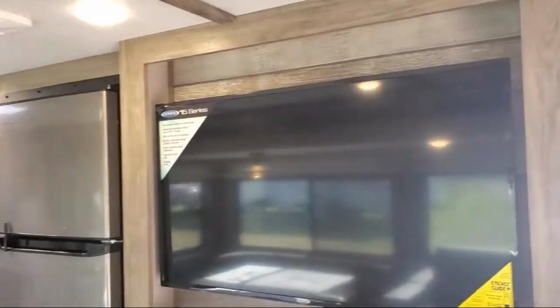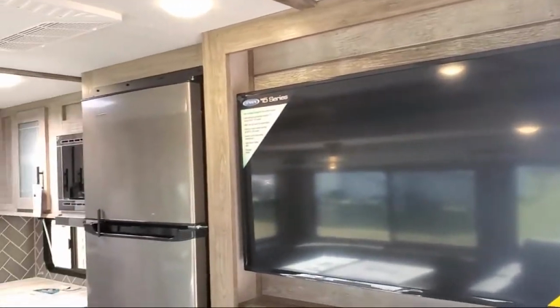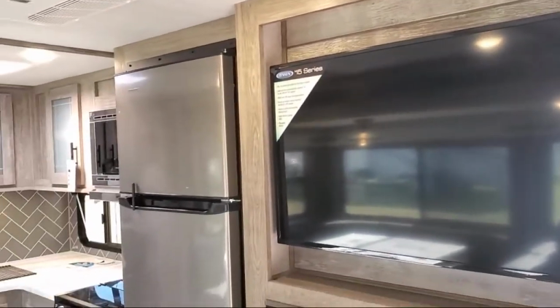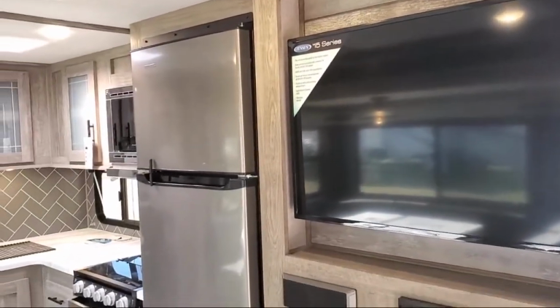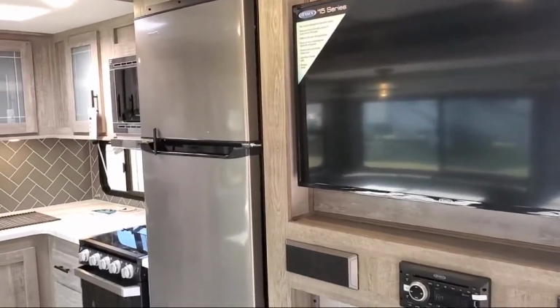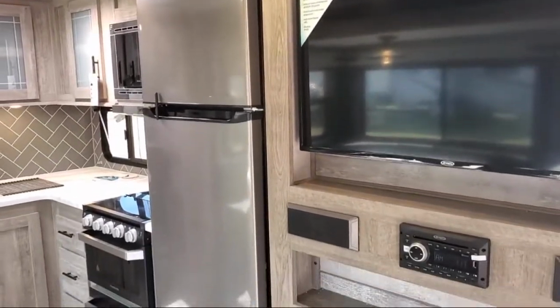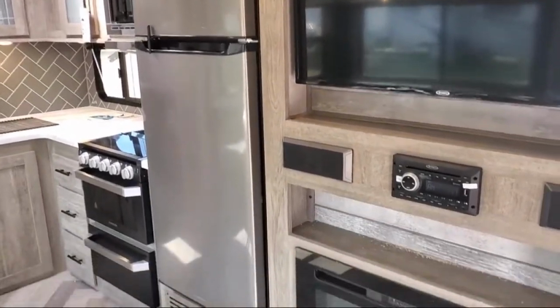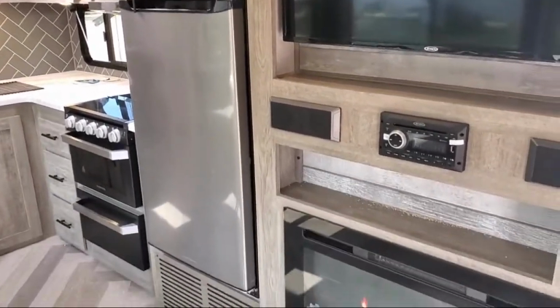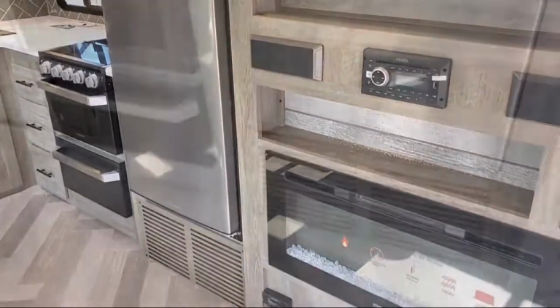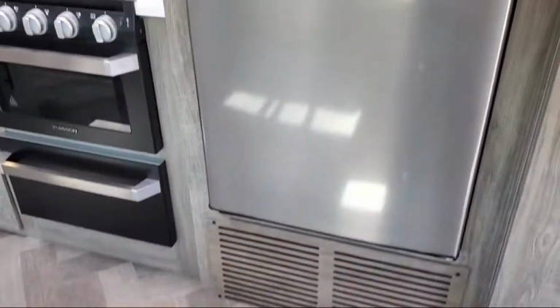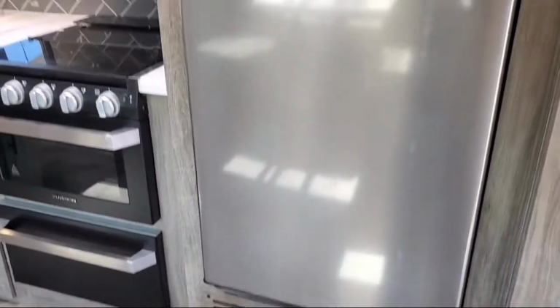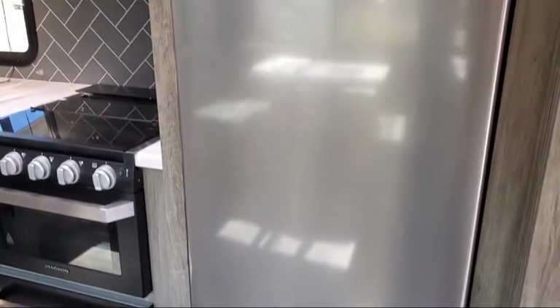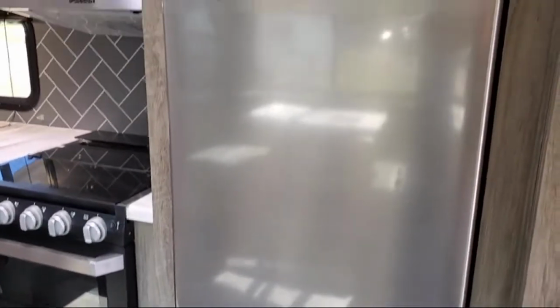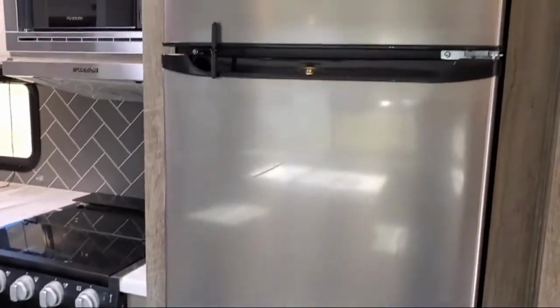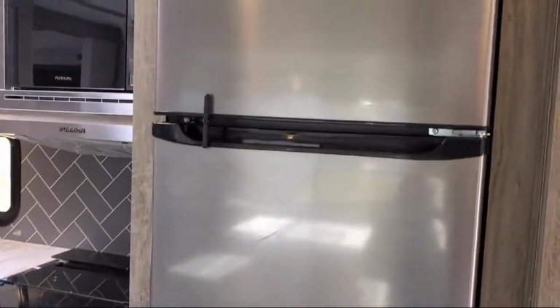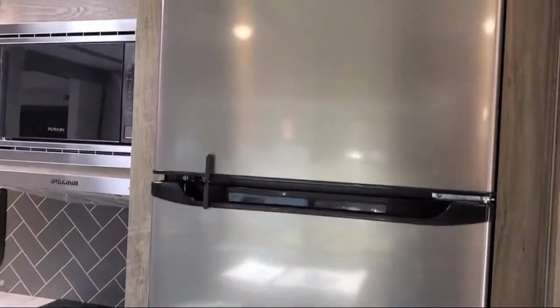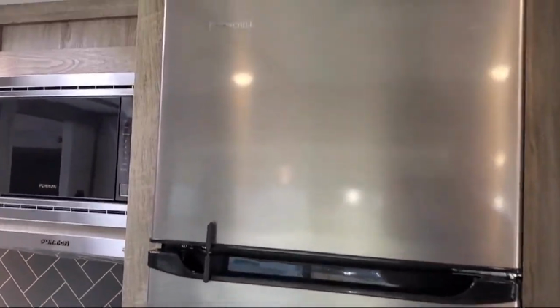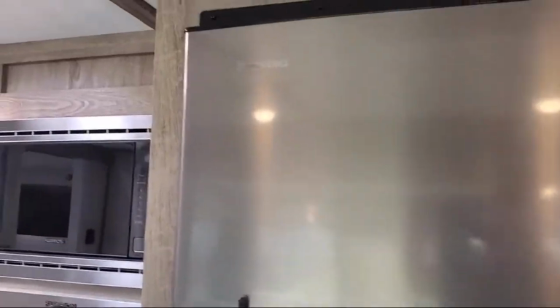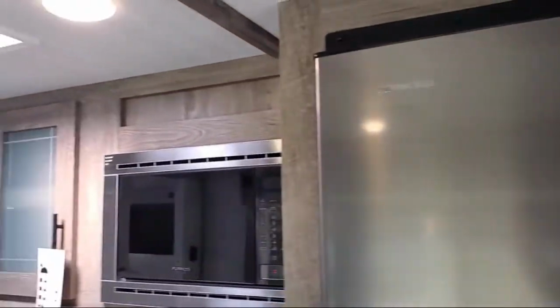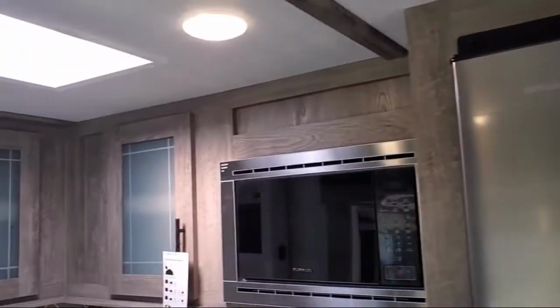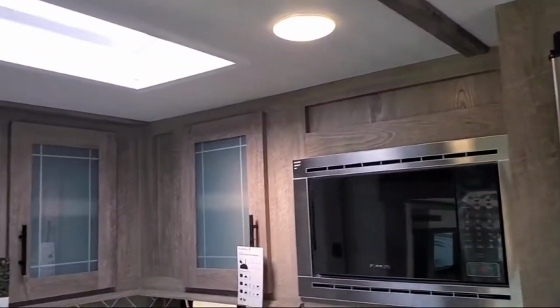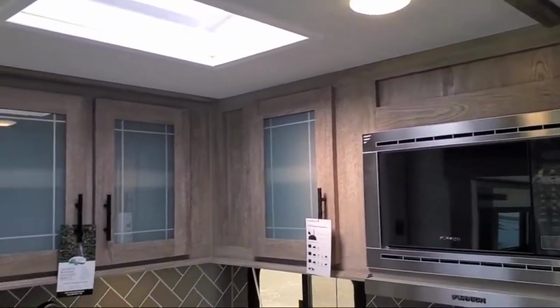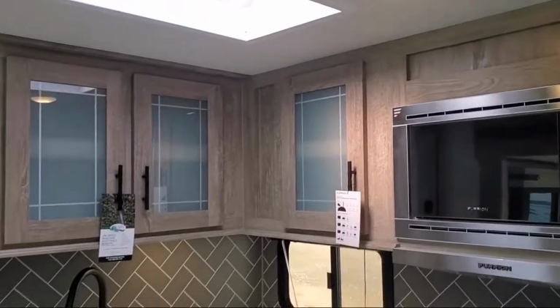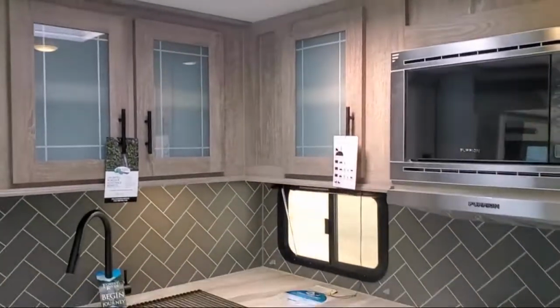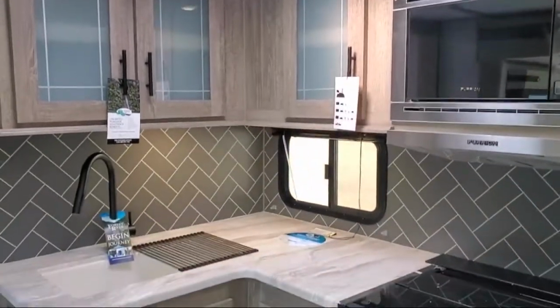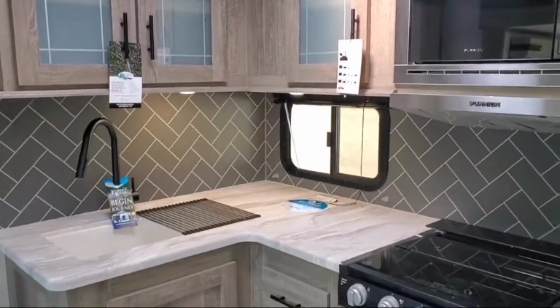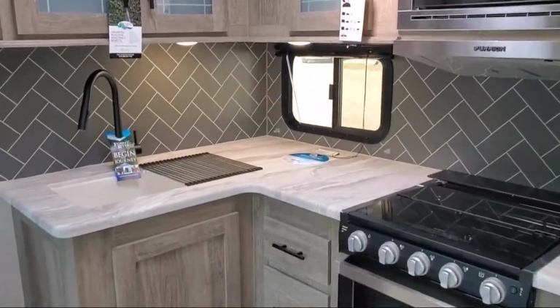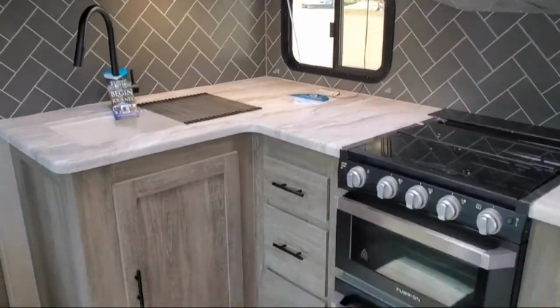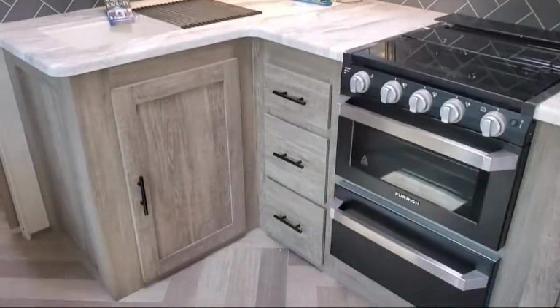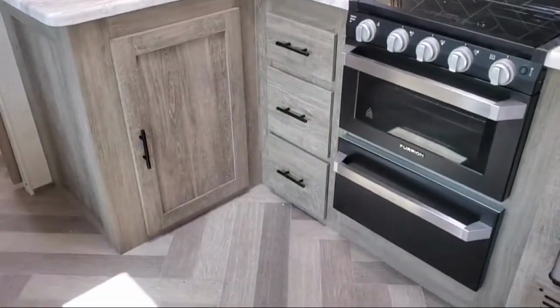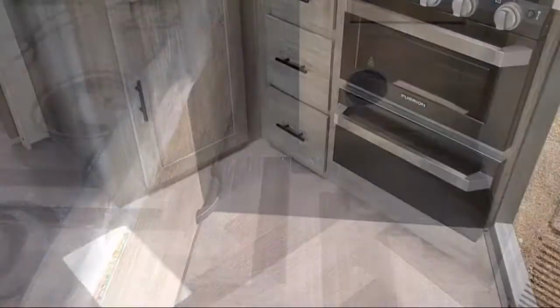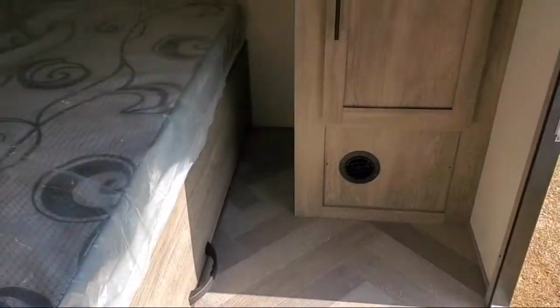Double door refrigerator, interior speakers, bunkhouse with flip bed bottom and flip up bunk, walk around queen bed, large kitchen sink, booth dinette, and electric awnings with LED lights — and much more.